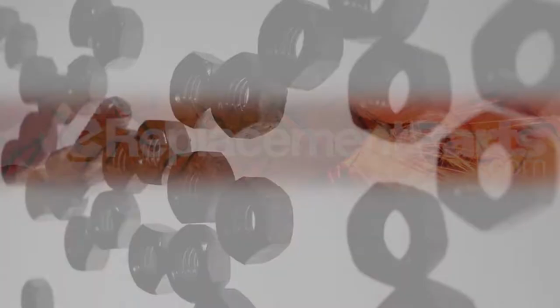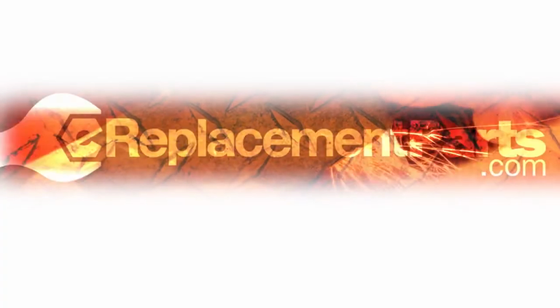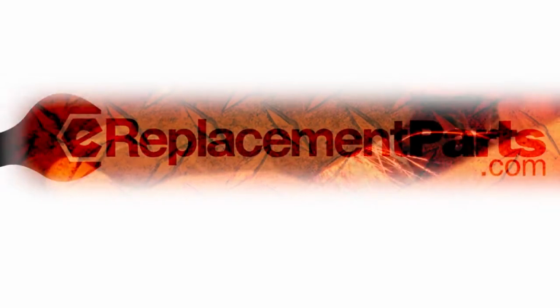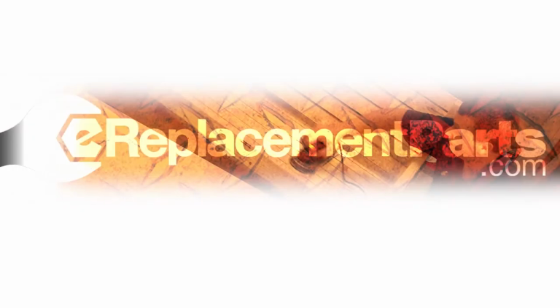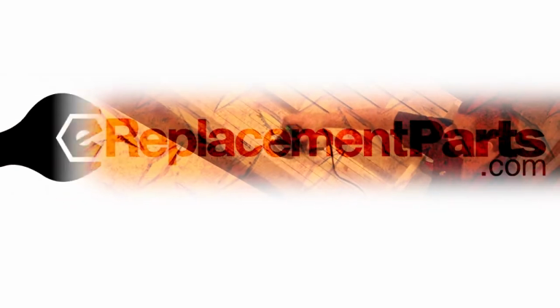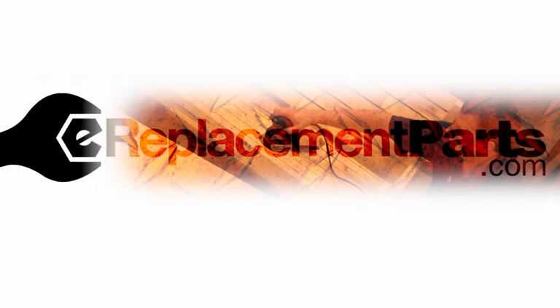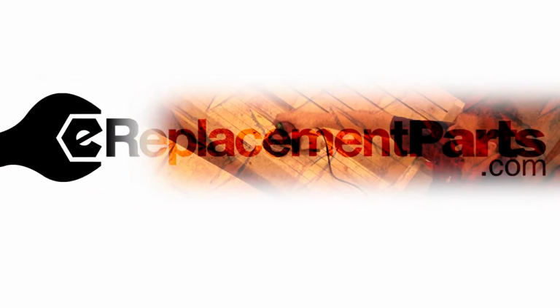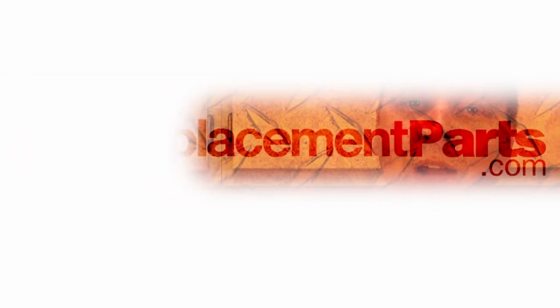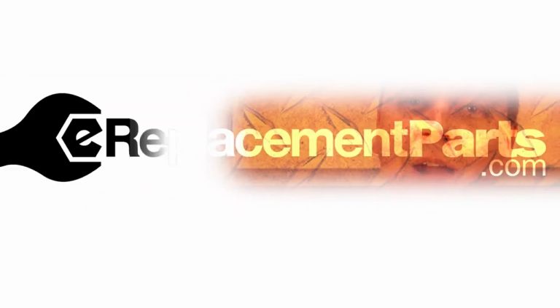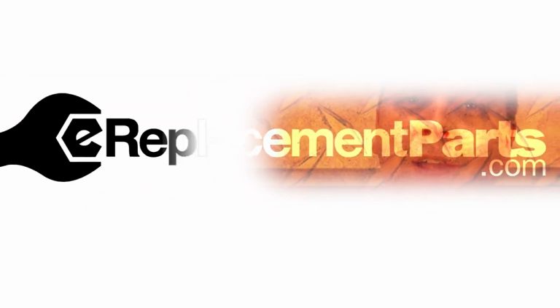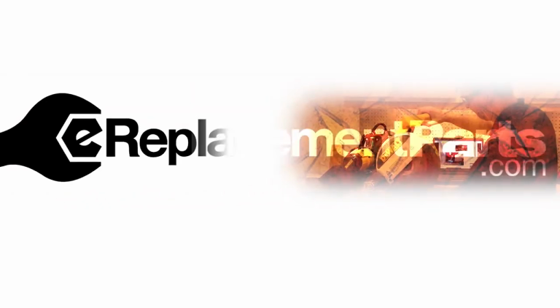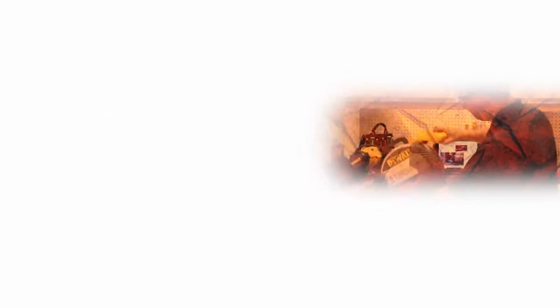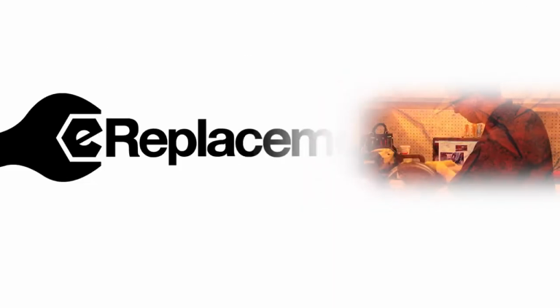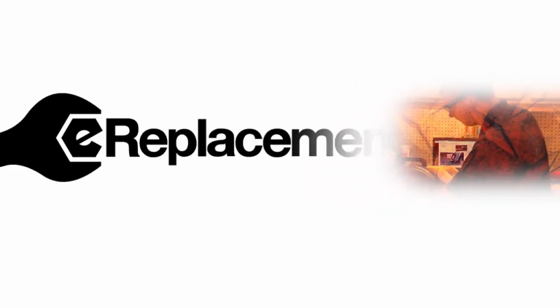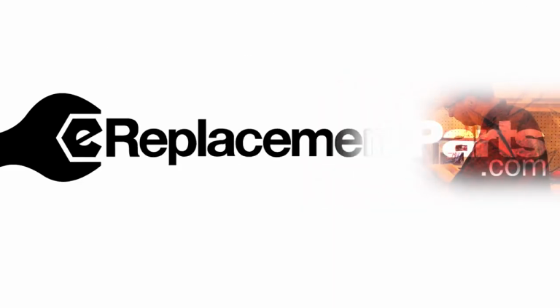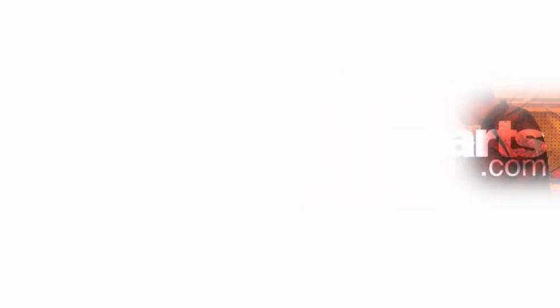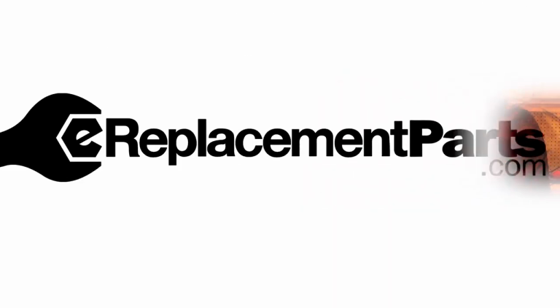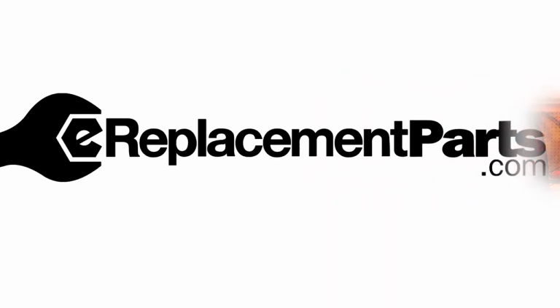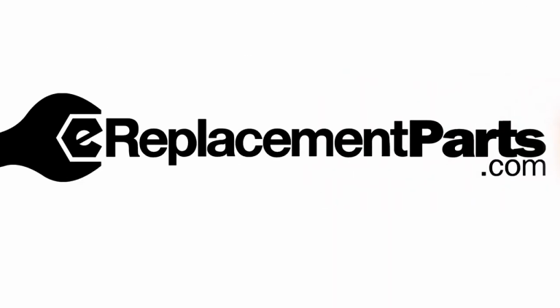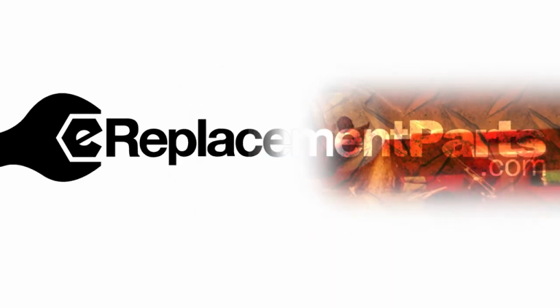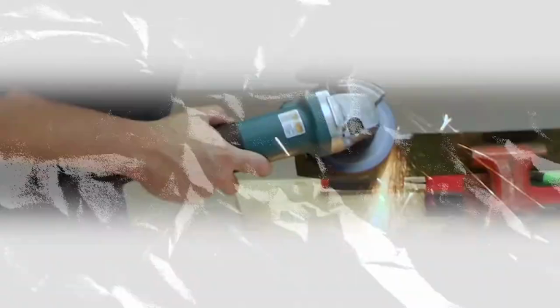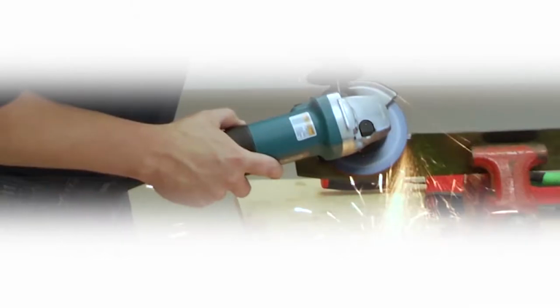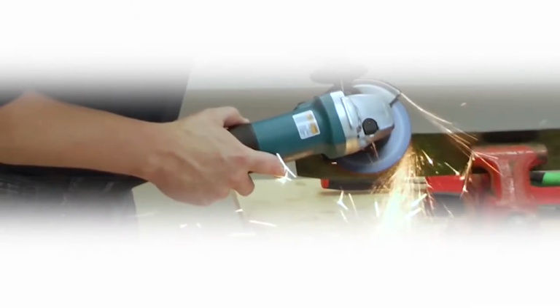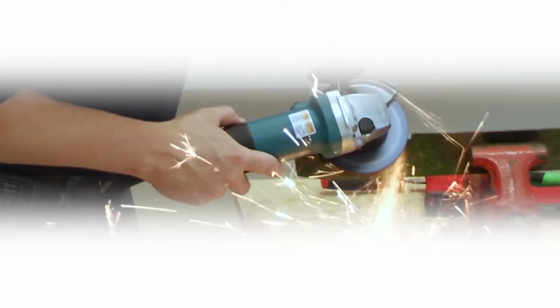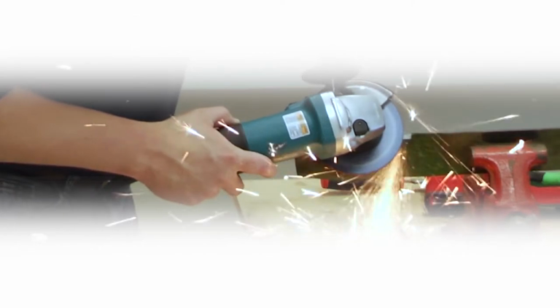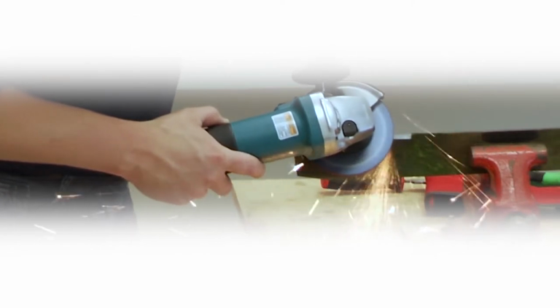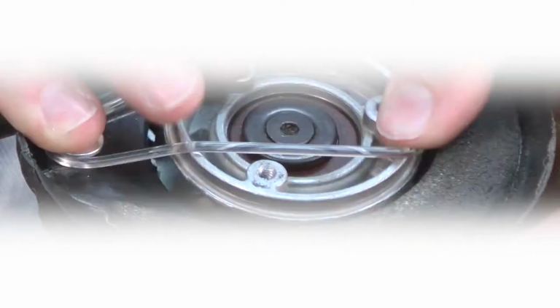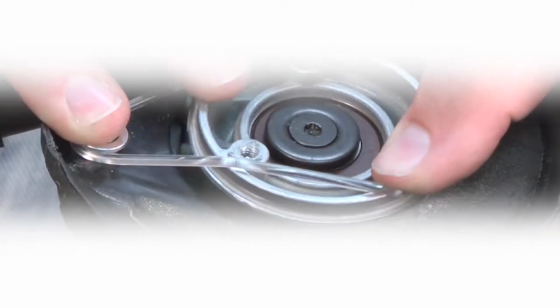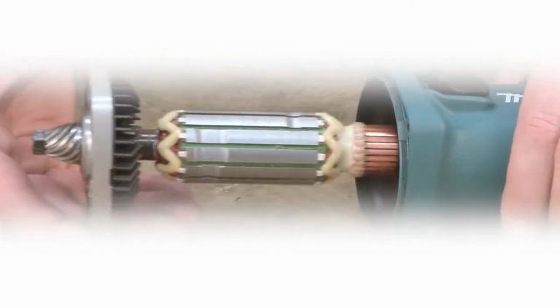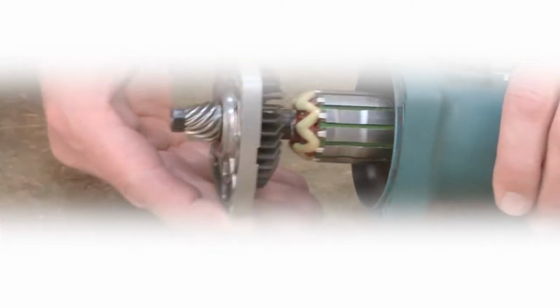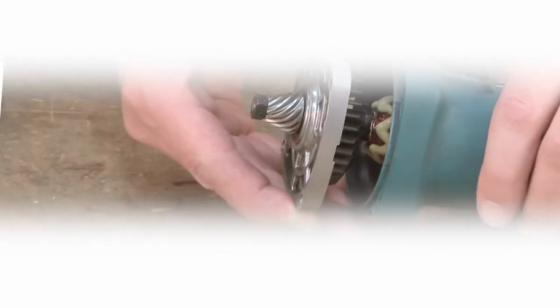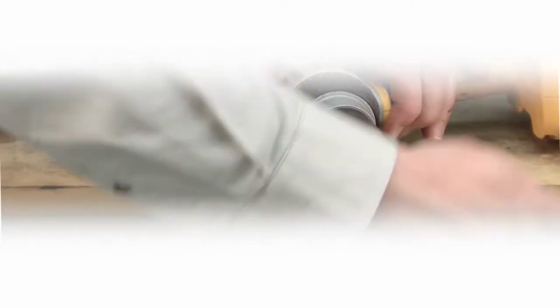Hi, I'm Mark Sodja. Do-it-yourself repairs like these are easier than you might think.